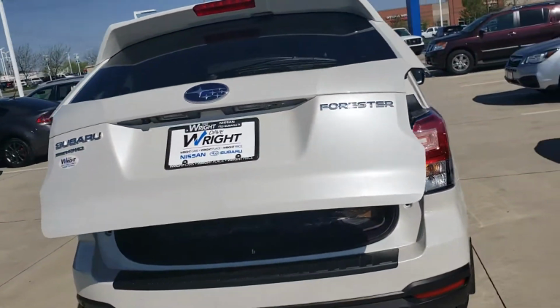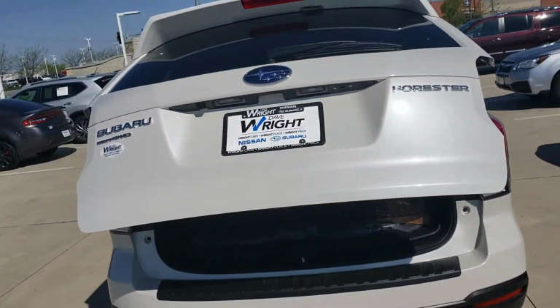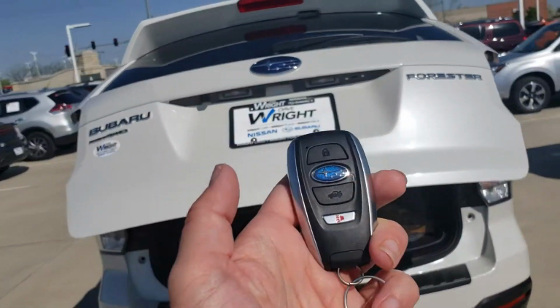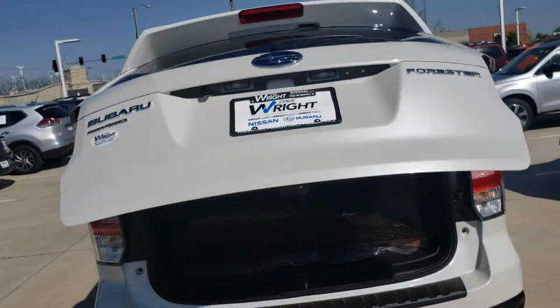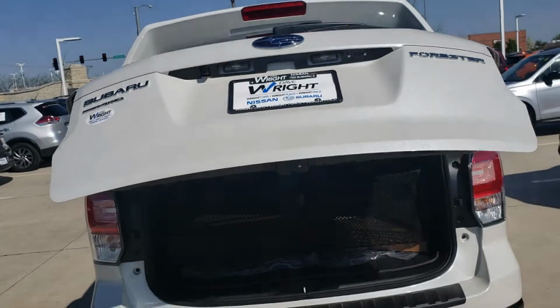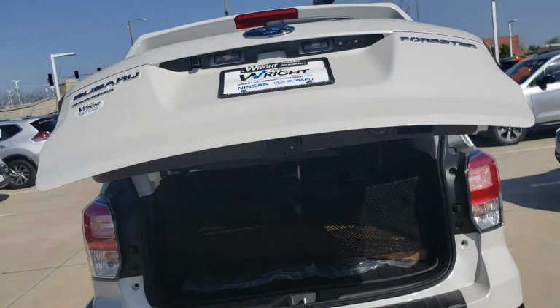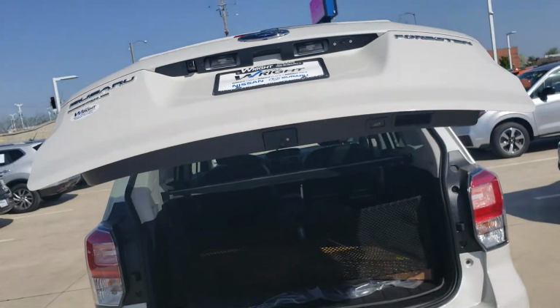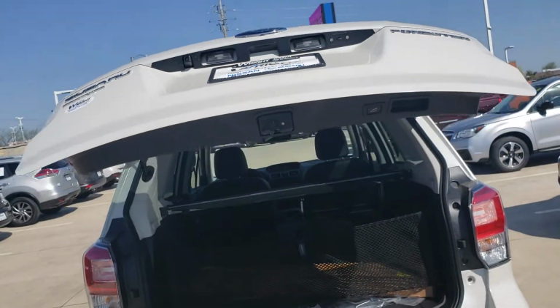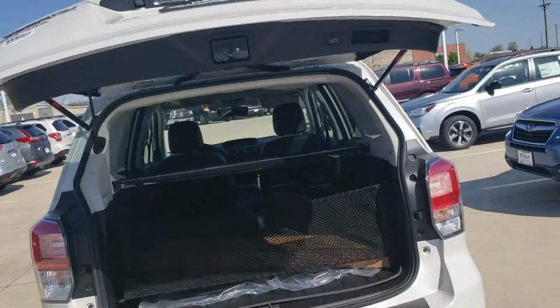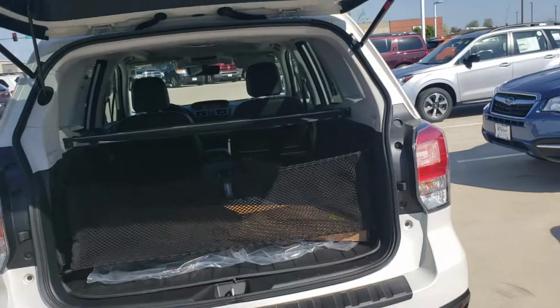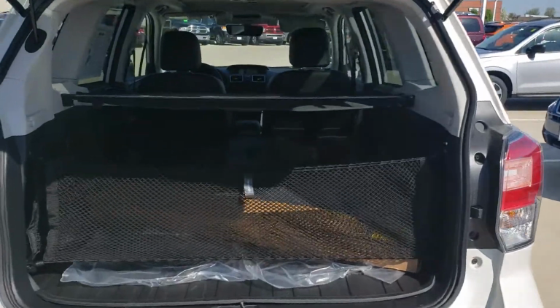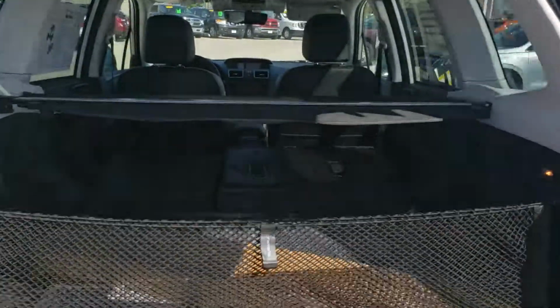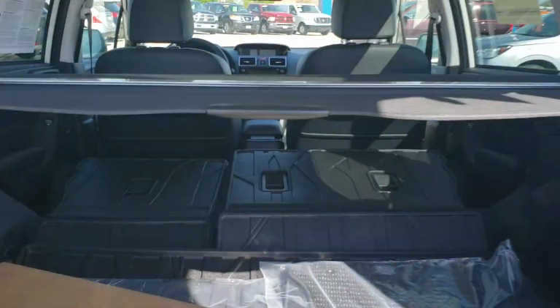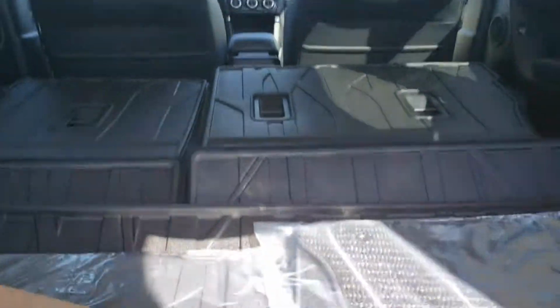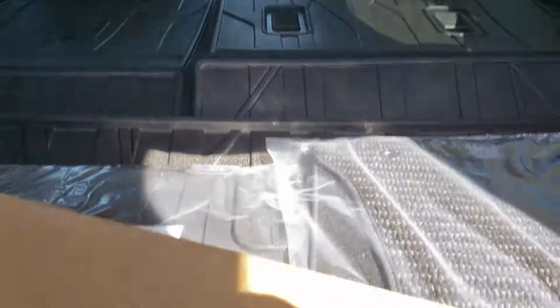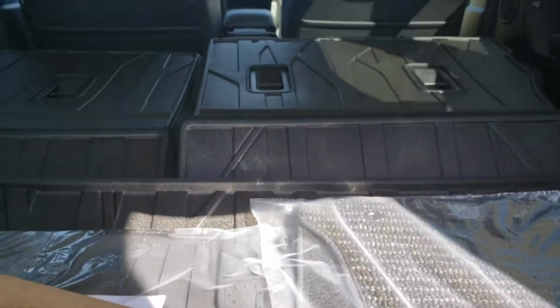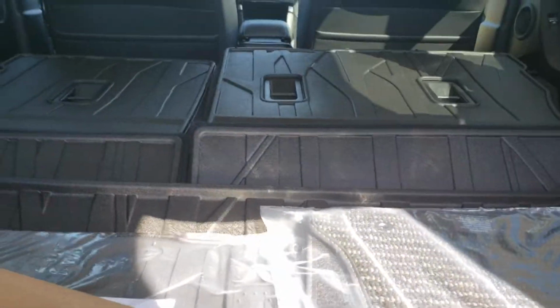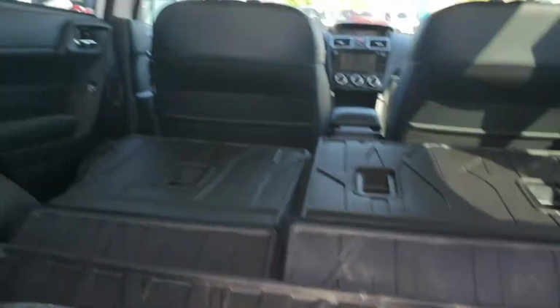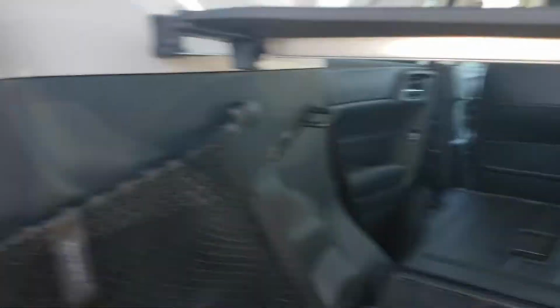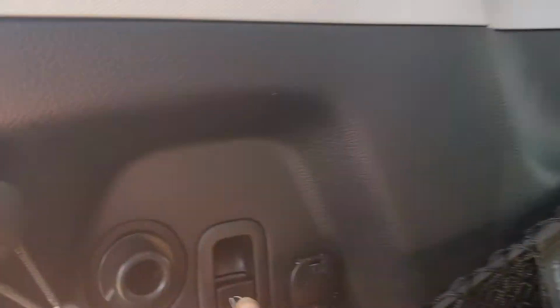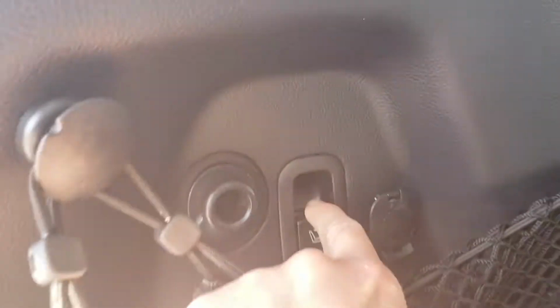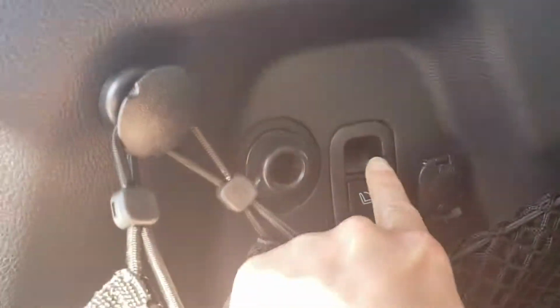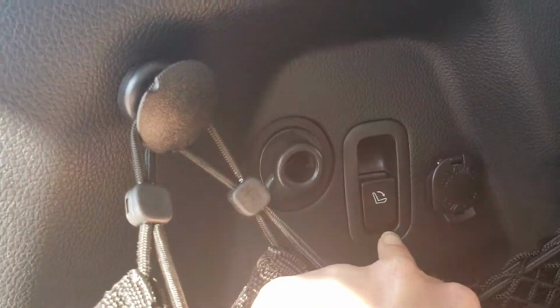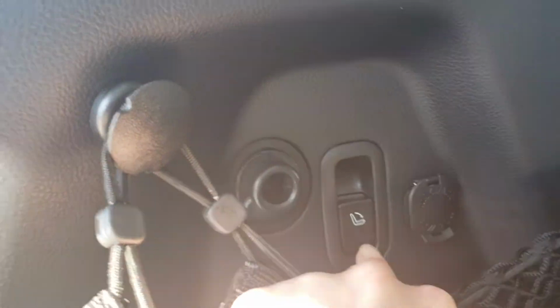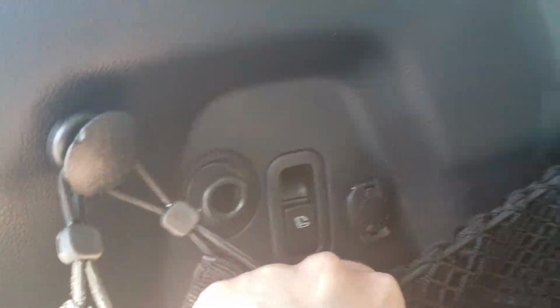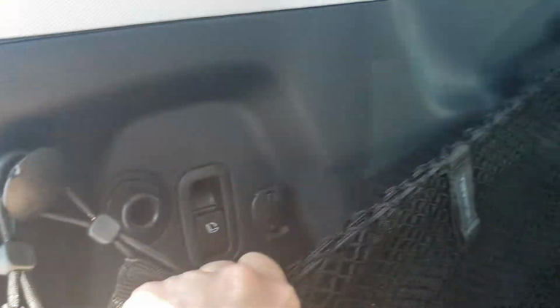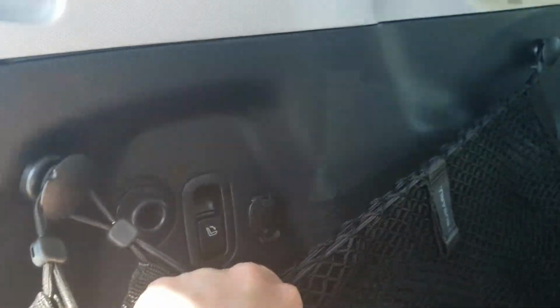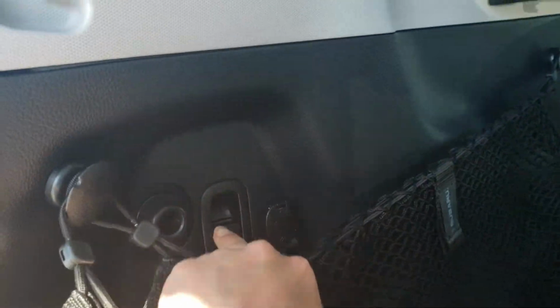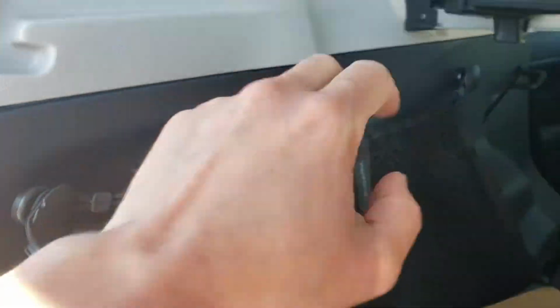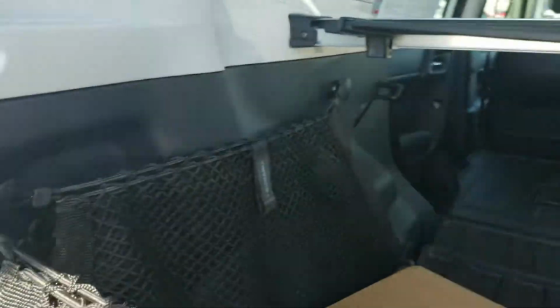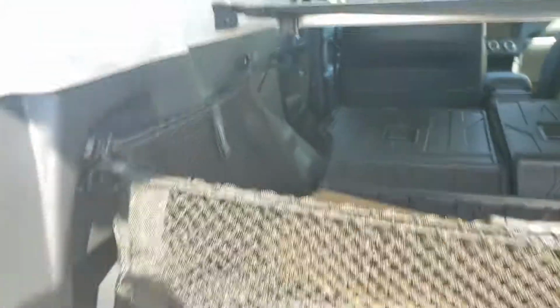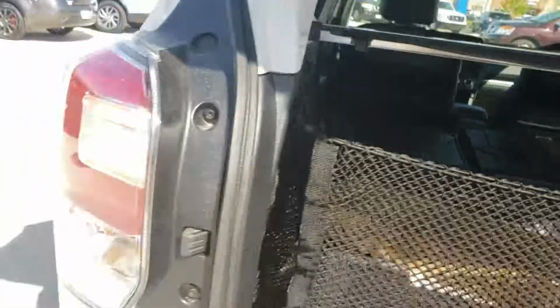What you can see on video is stuff like this push button rear cargo lift, and this tons of space, seat back protectors, and this — this is the only Forester that allows you to put your seats down with a button from the back, just like that.